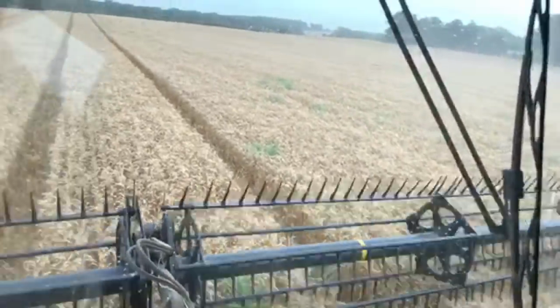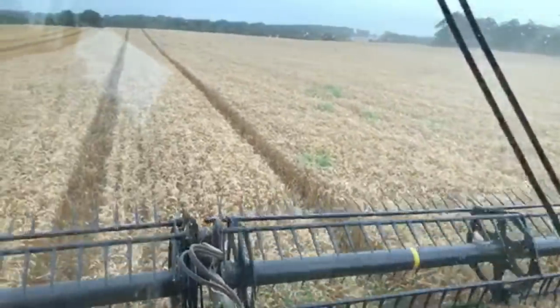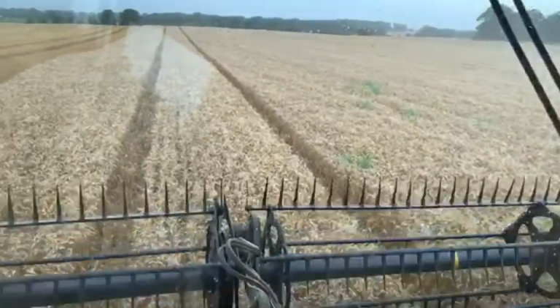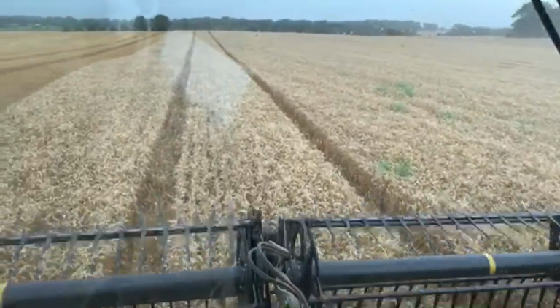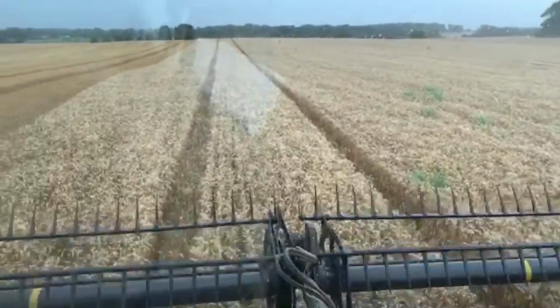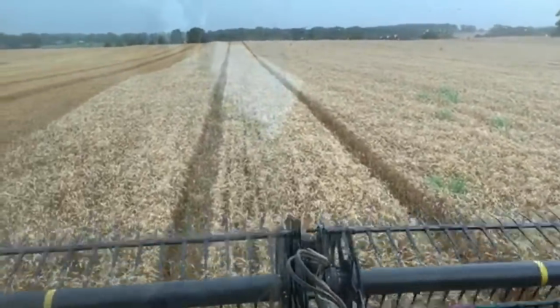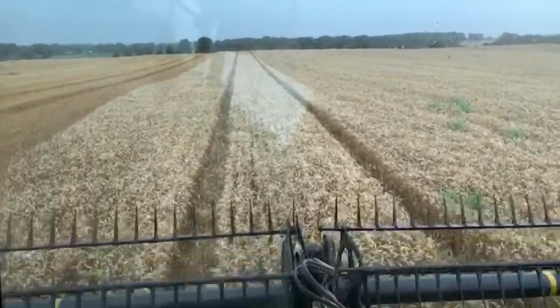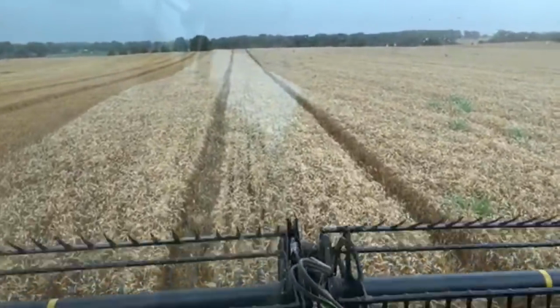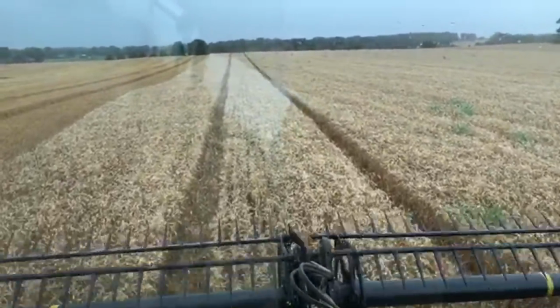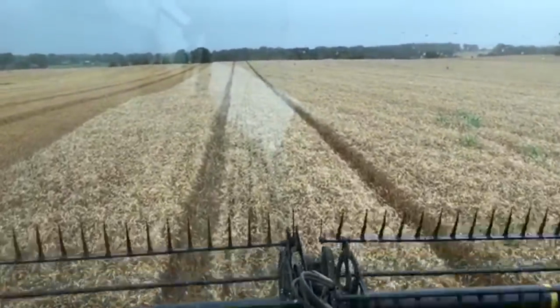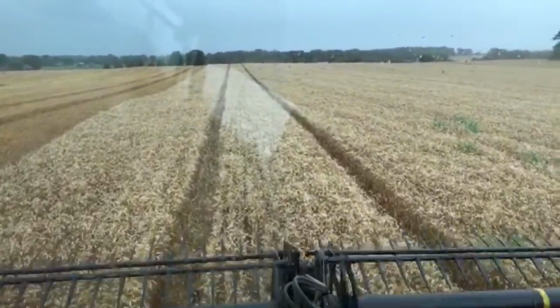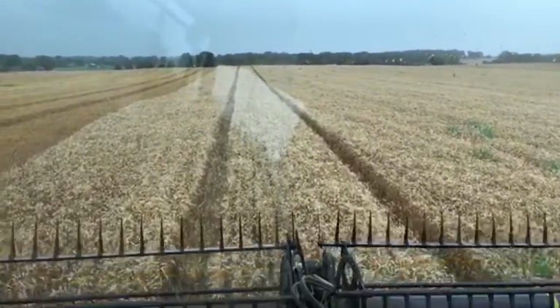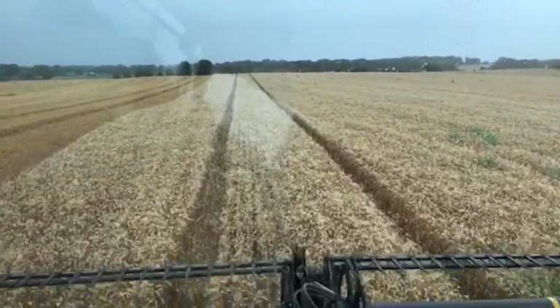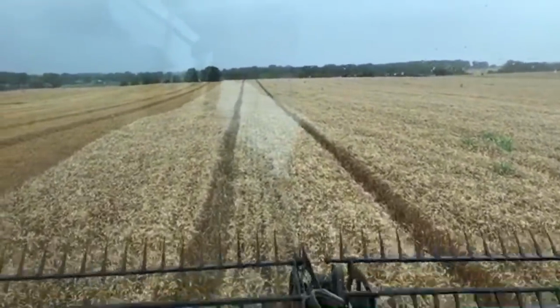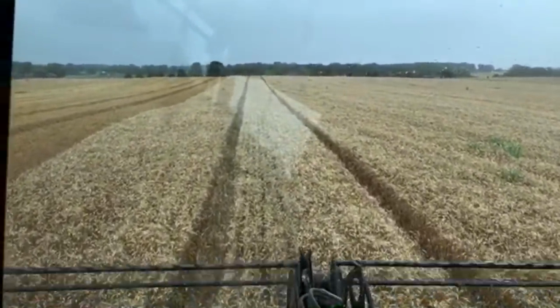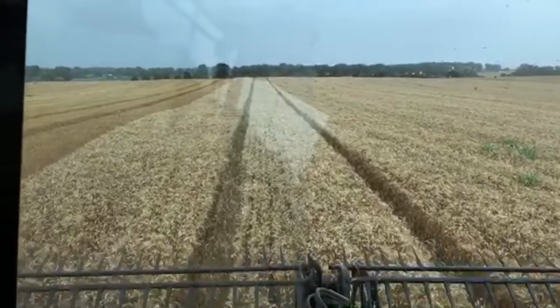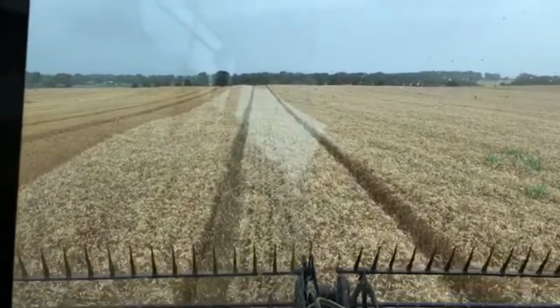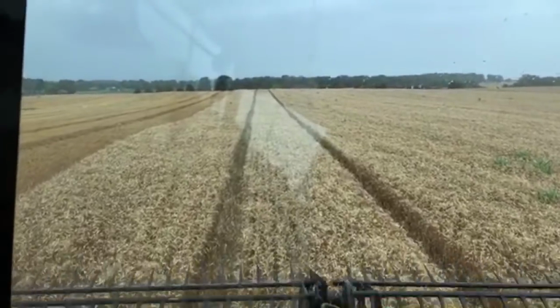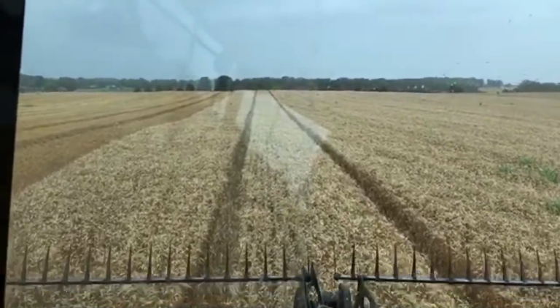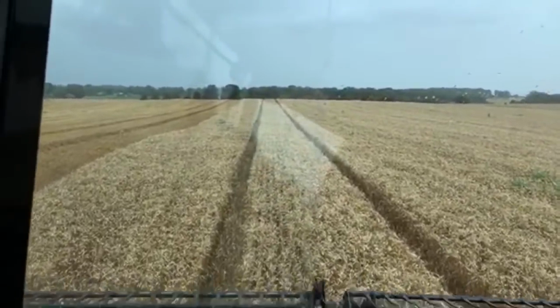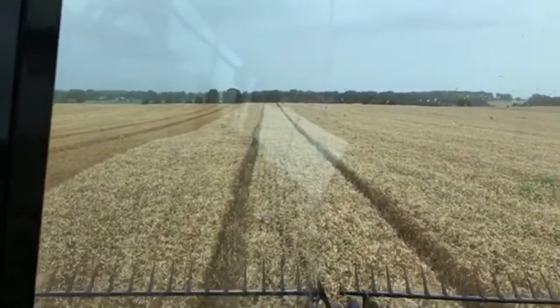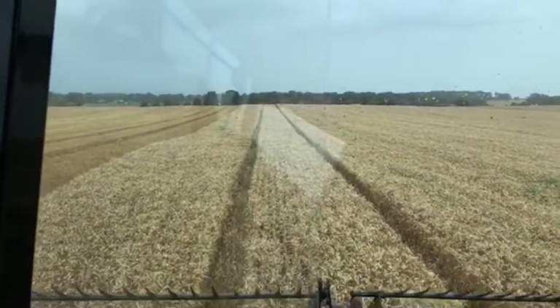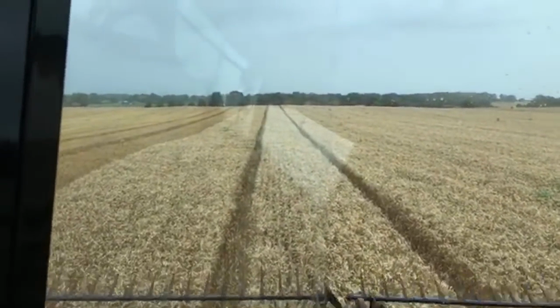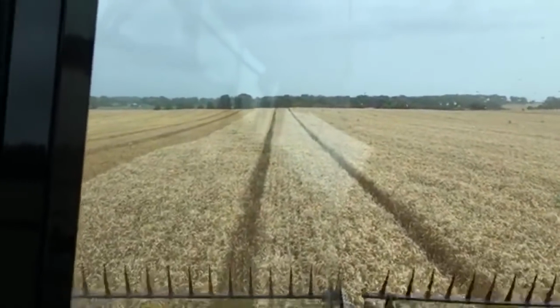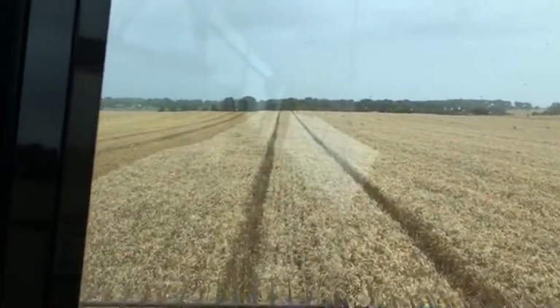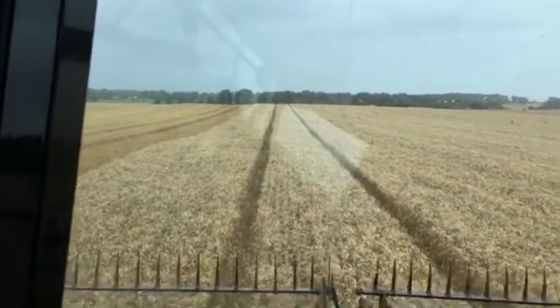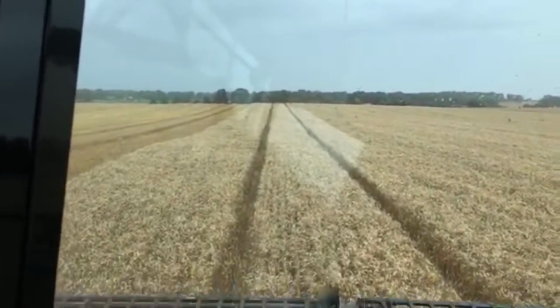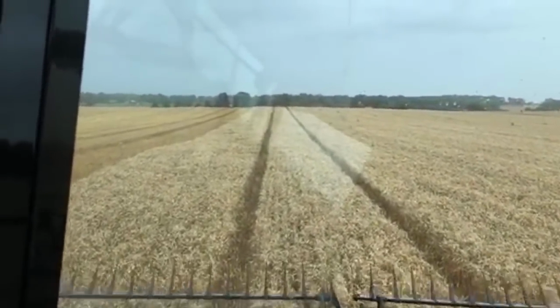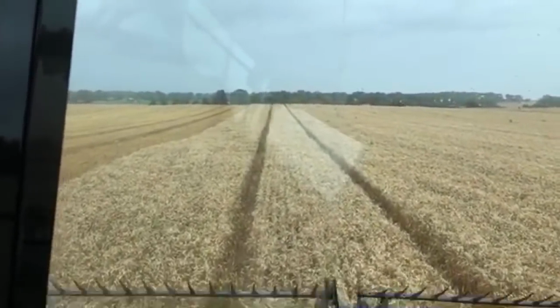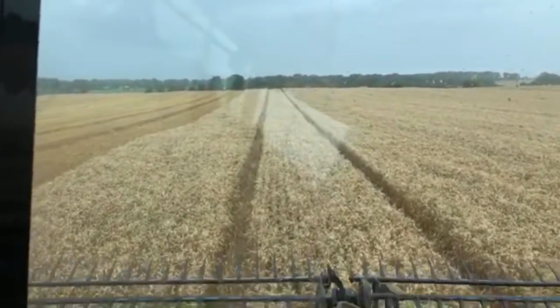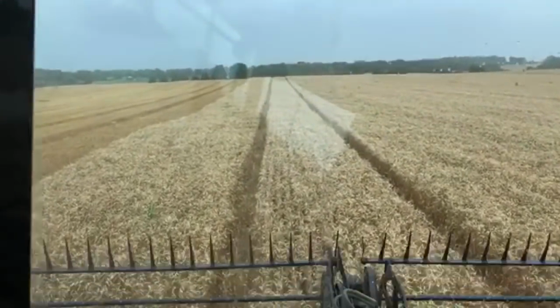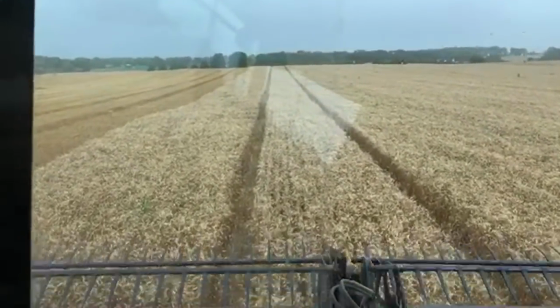This combine is made in Nebraska, along with the Case IH Axial-Flow — made in Grand Island, Nebraska.